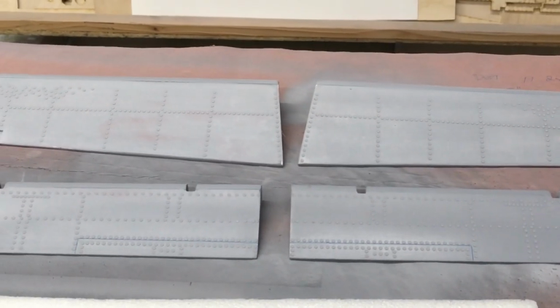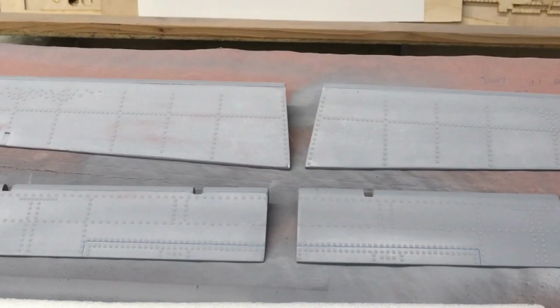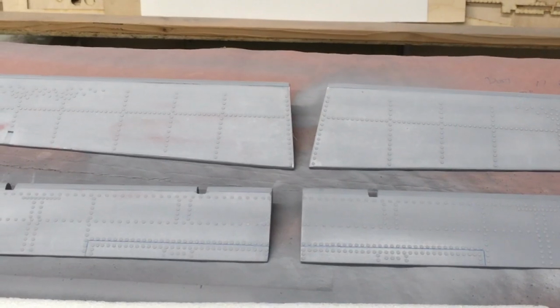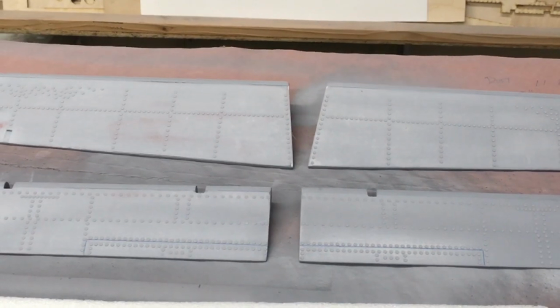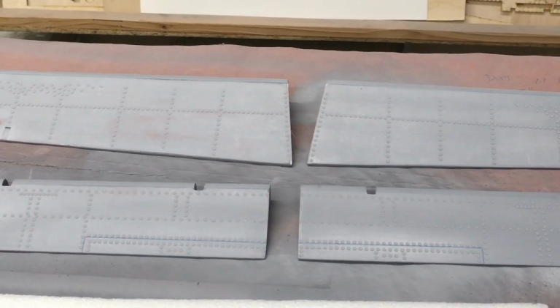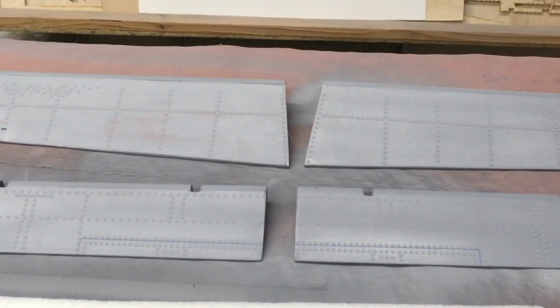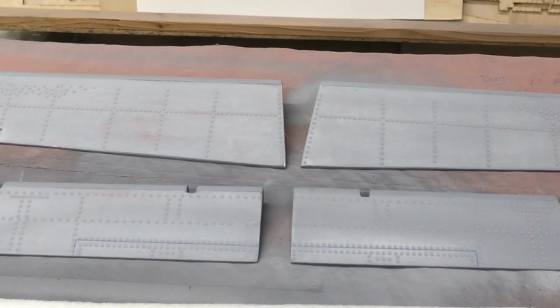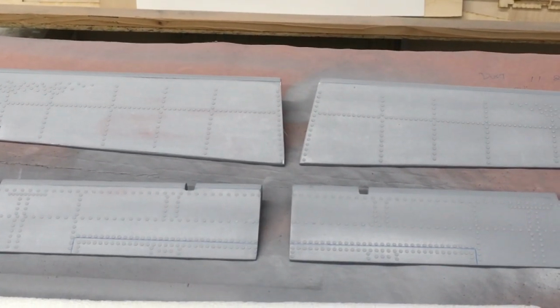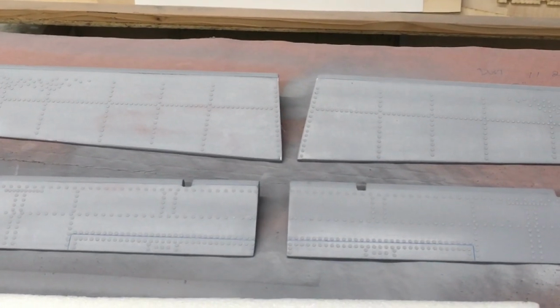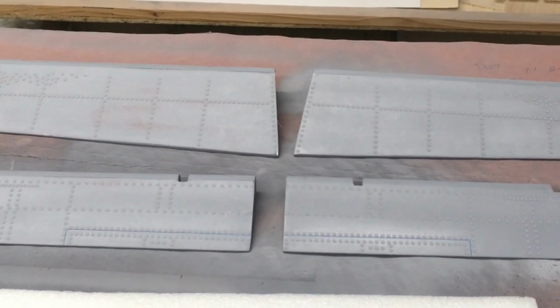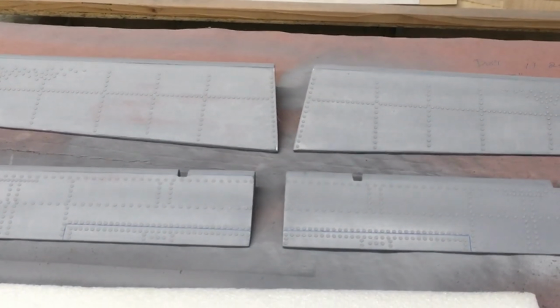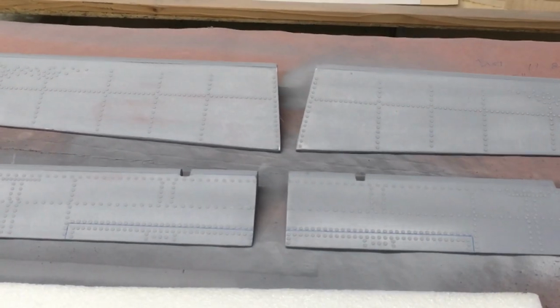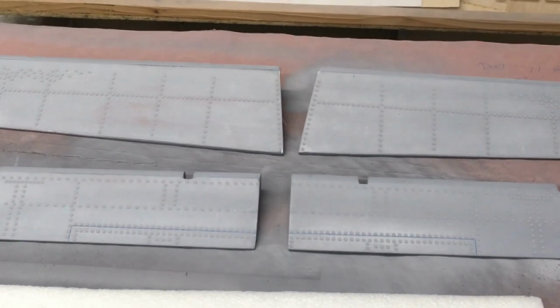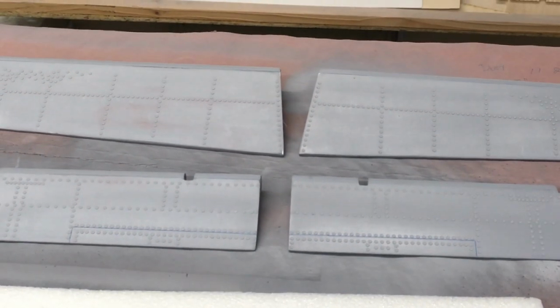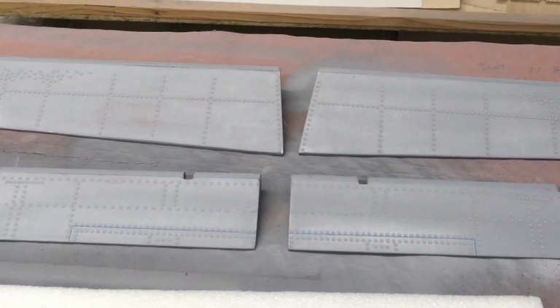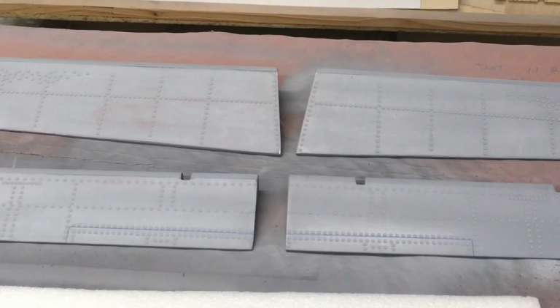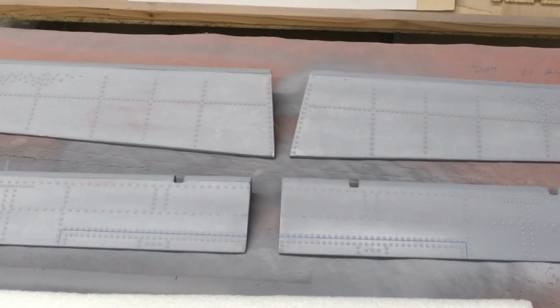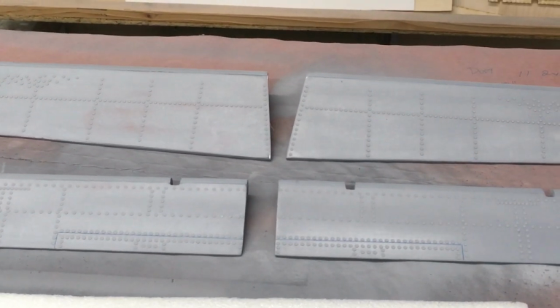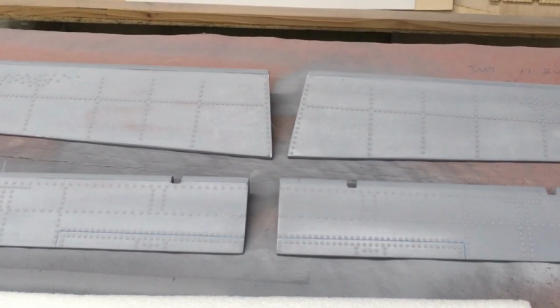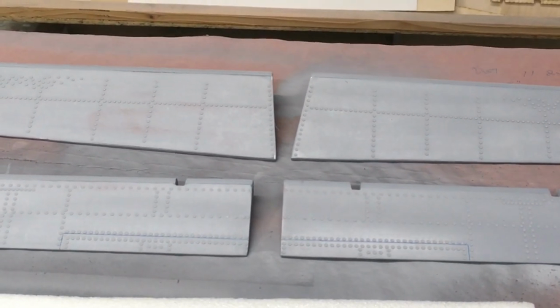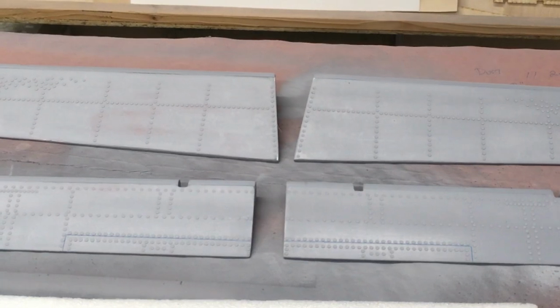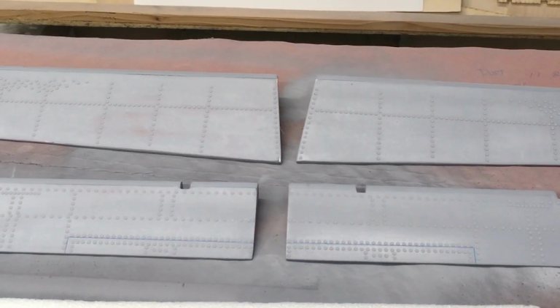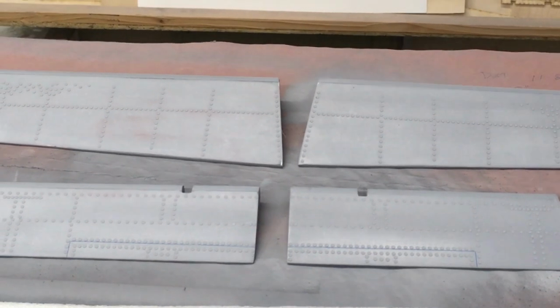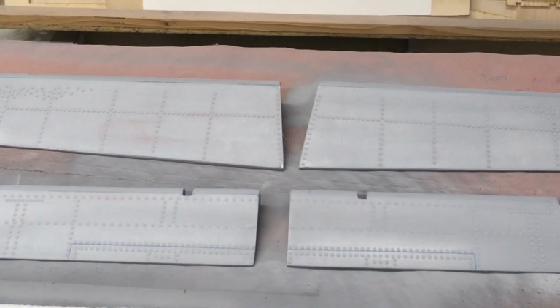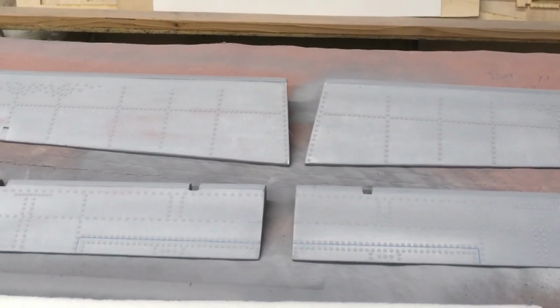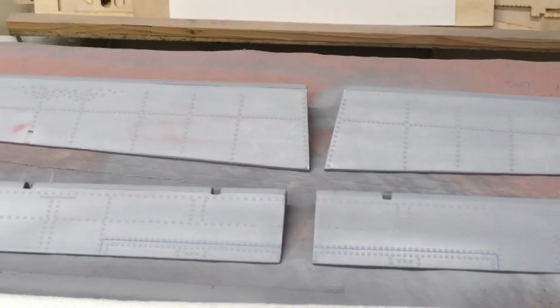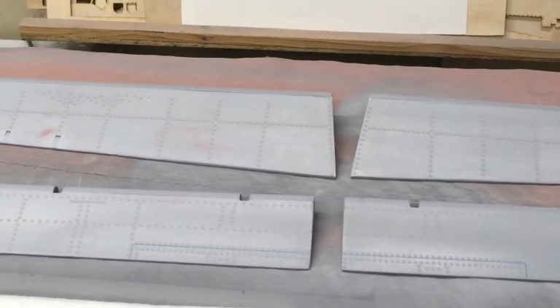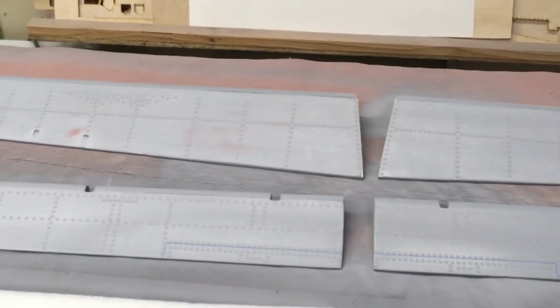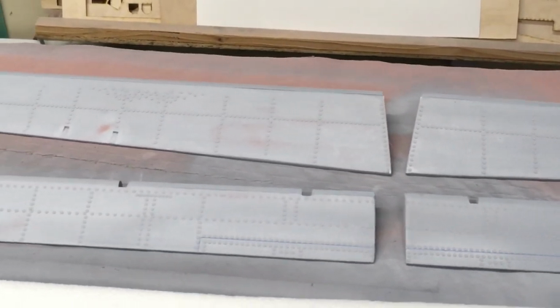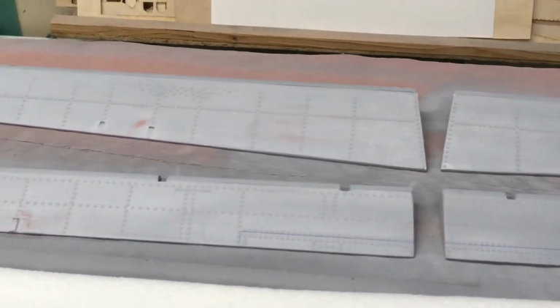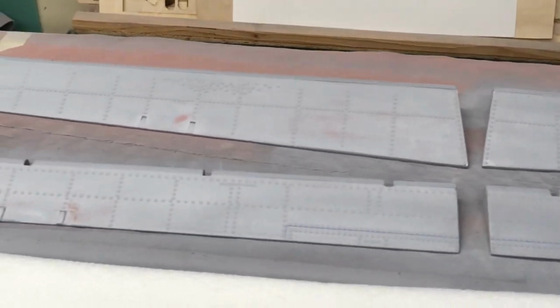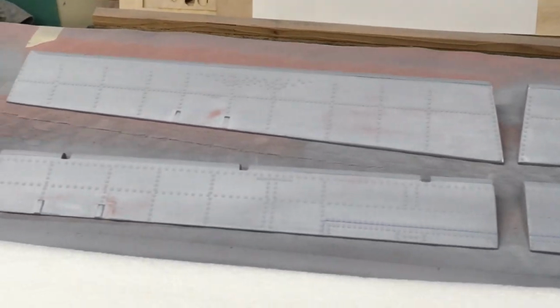Next is to make the parting planes, wax them up, clean them up, and make the molds.